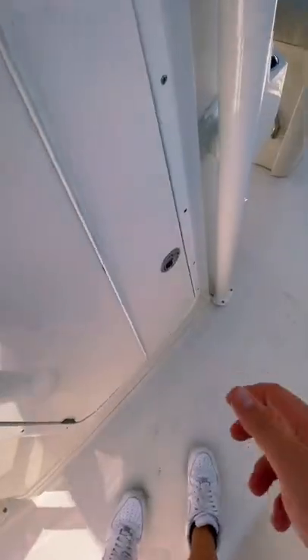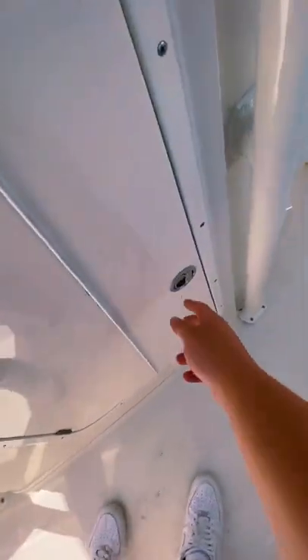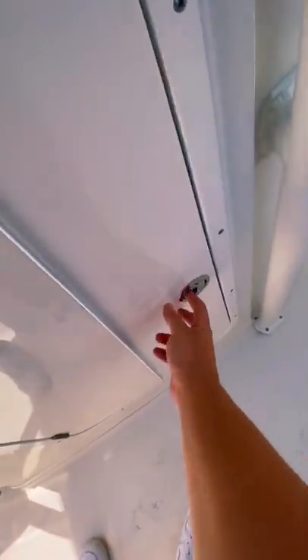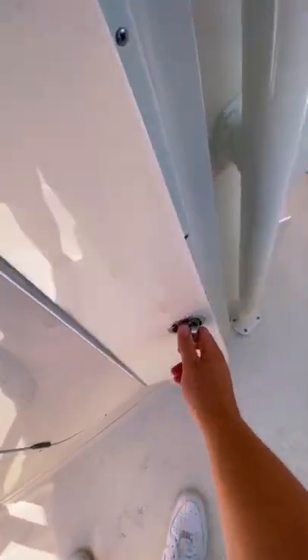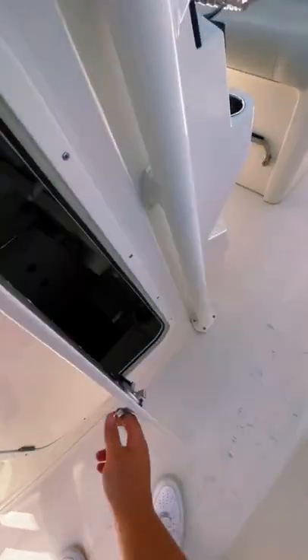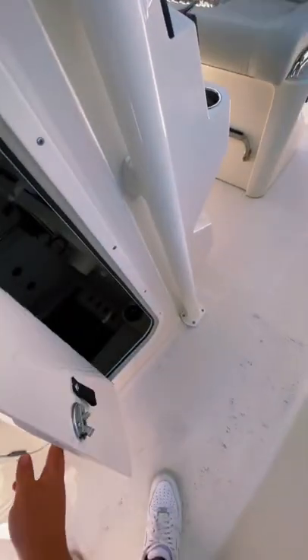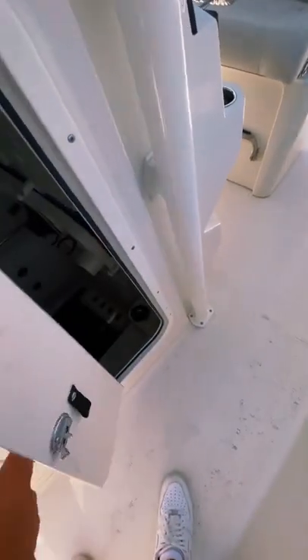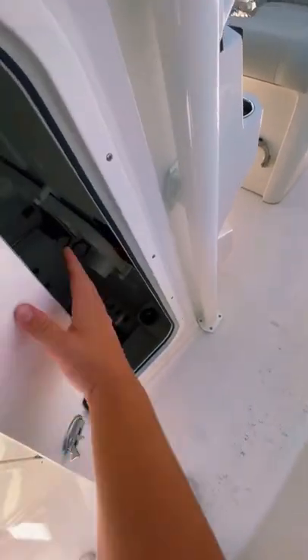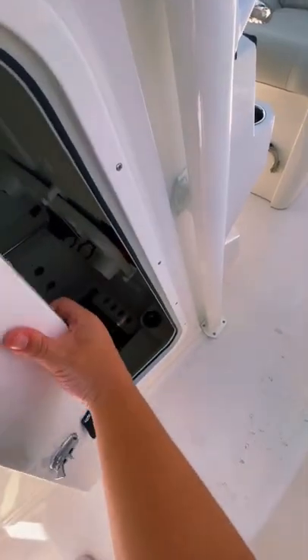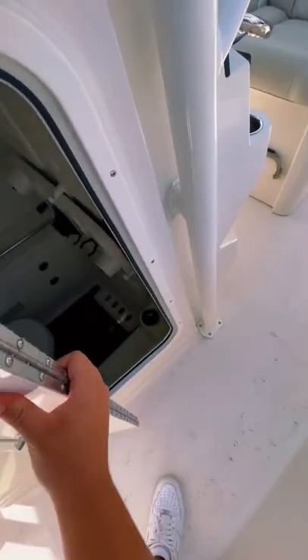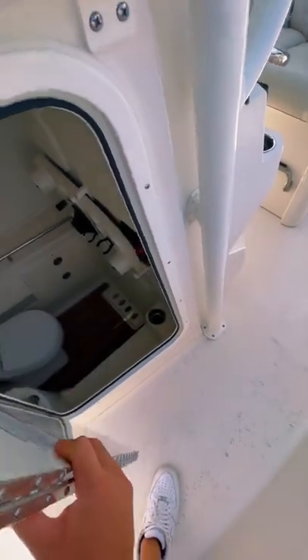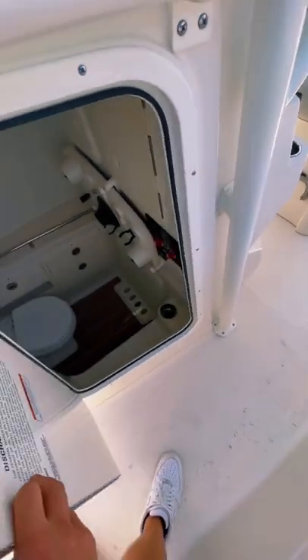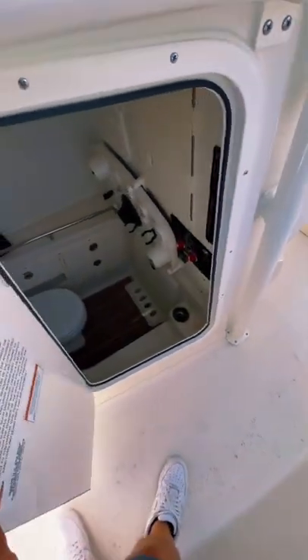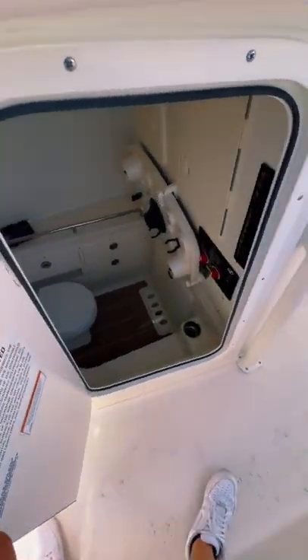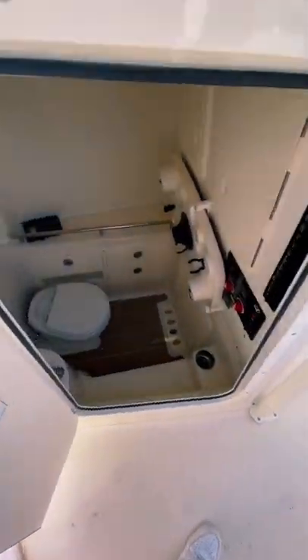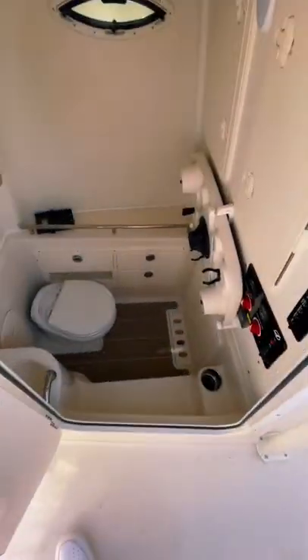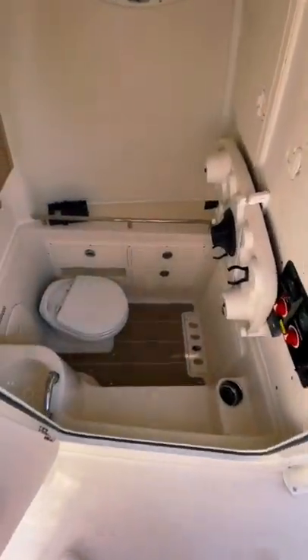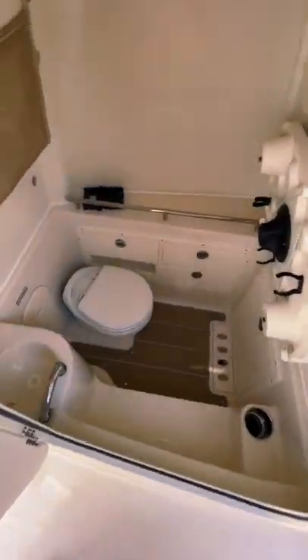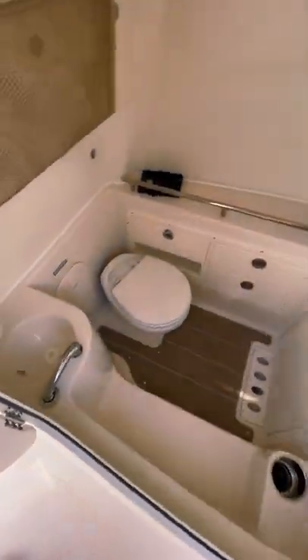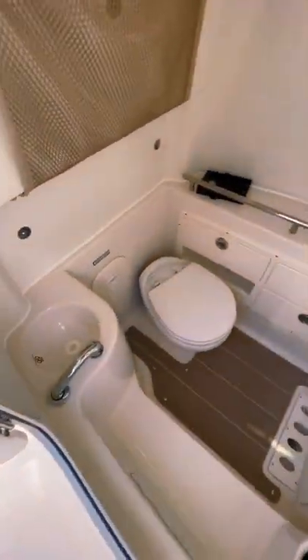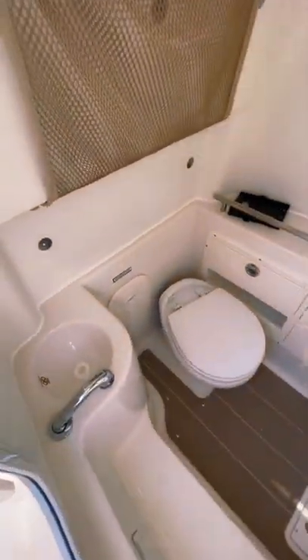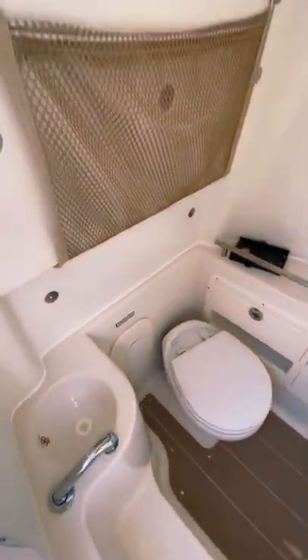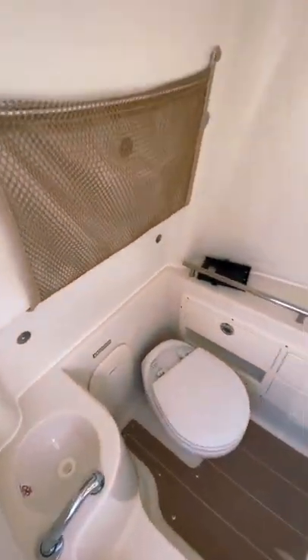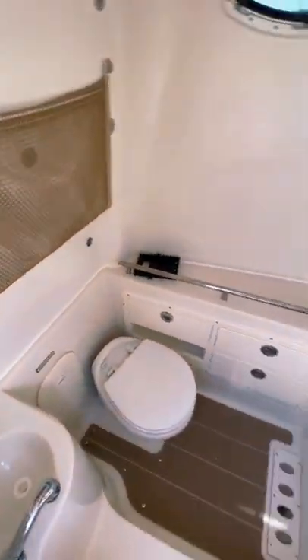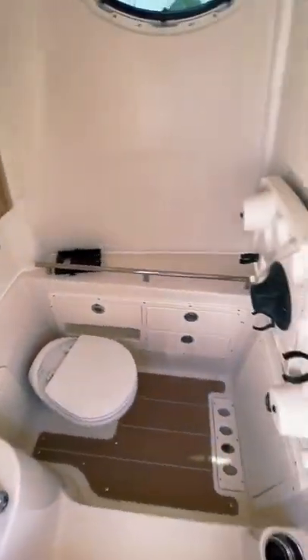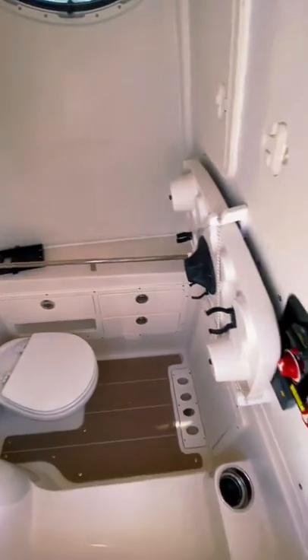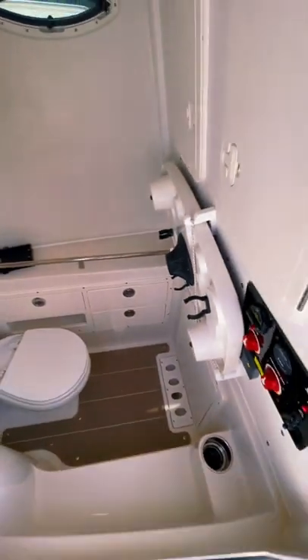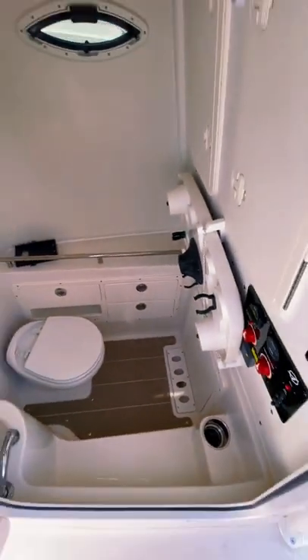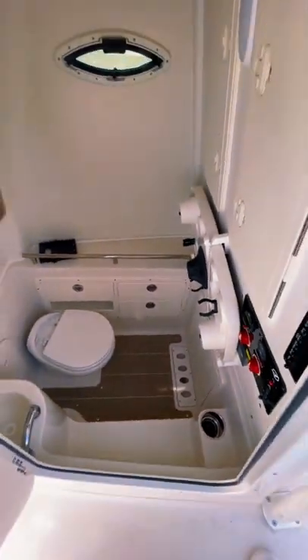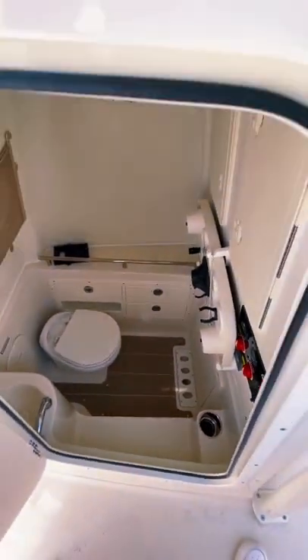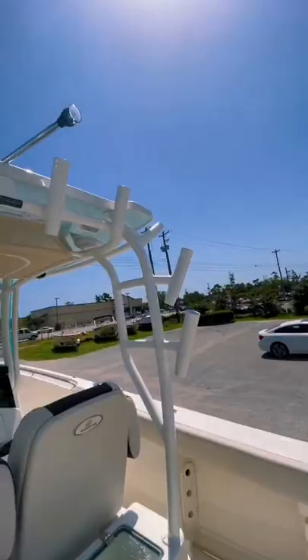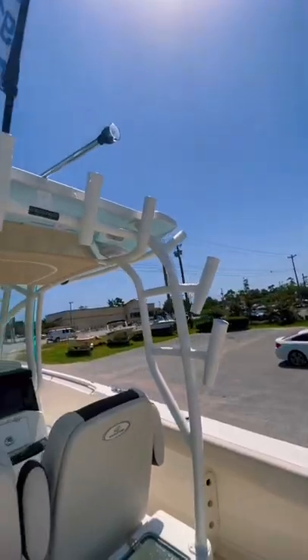This boat also has a hidden head right under the console, and as you'll see it's actually a pretty decent size and also has a built-in sink. There's a decent amount of headroom and it feels a lot less claustrophobic than other heads that I've seen.